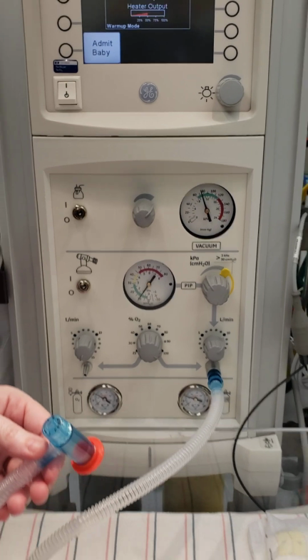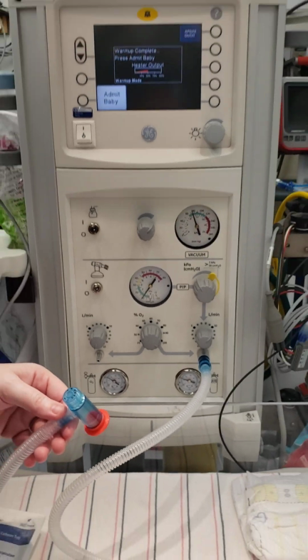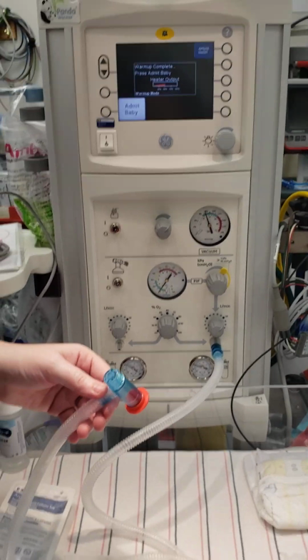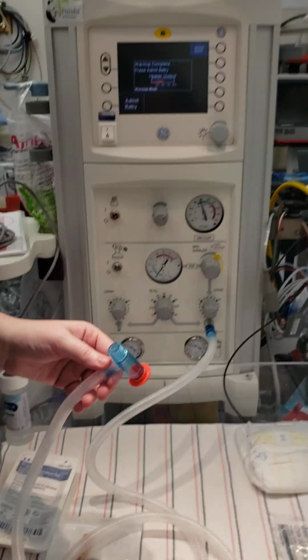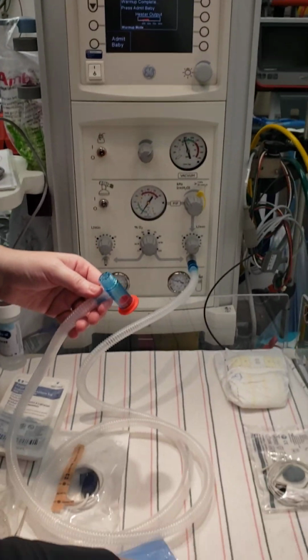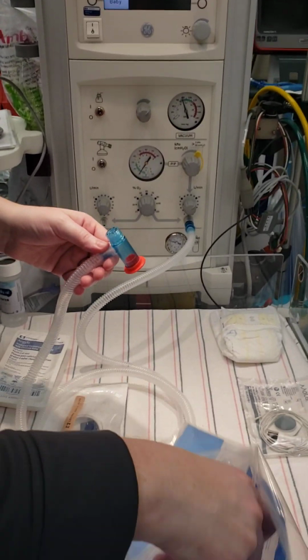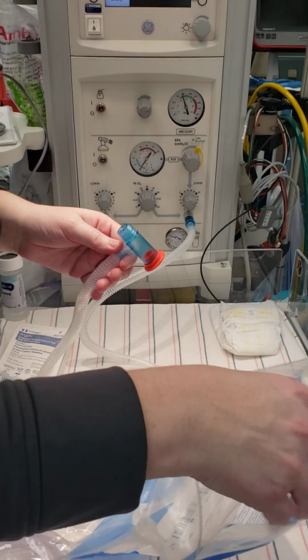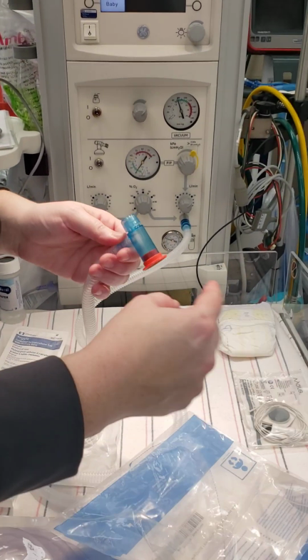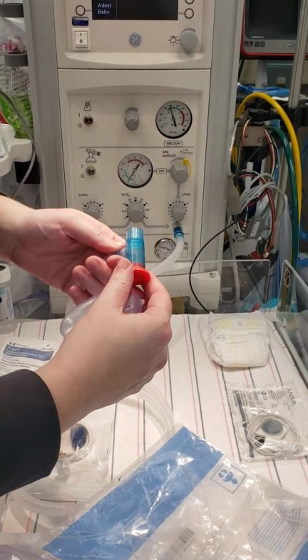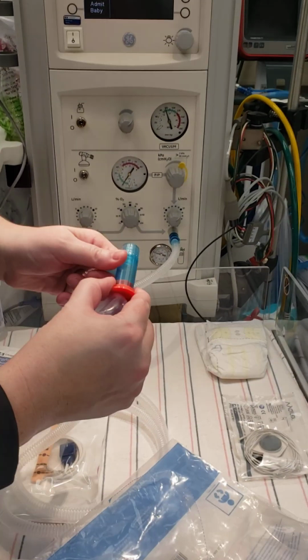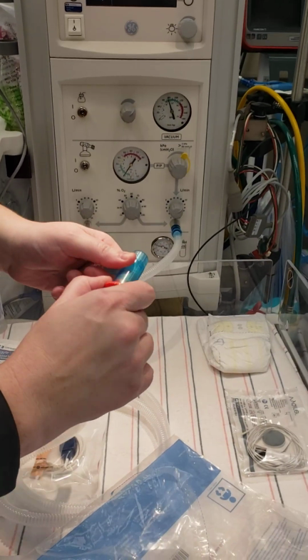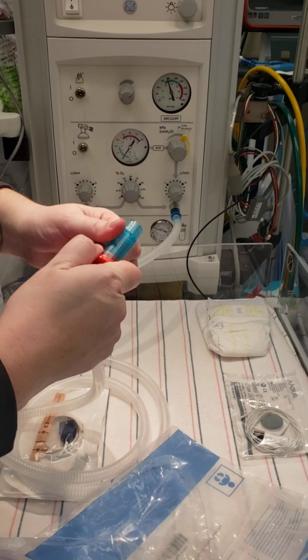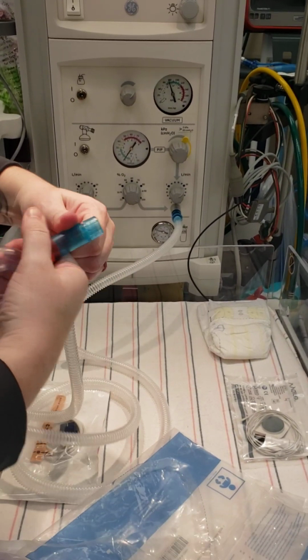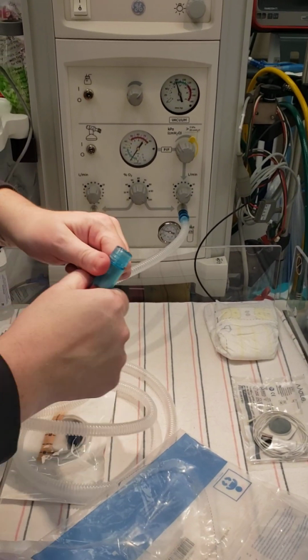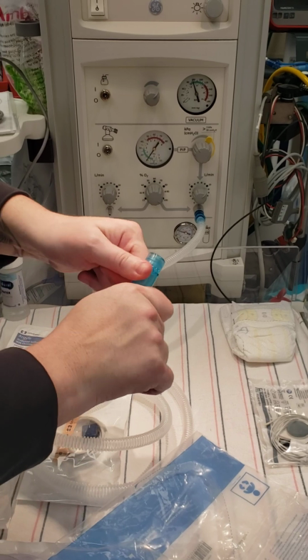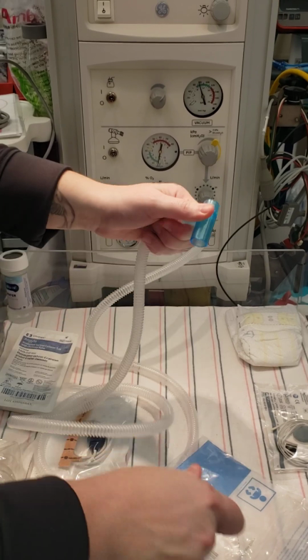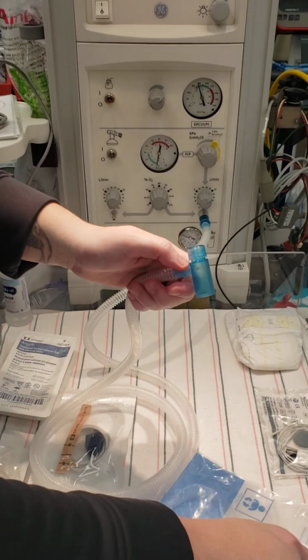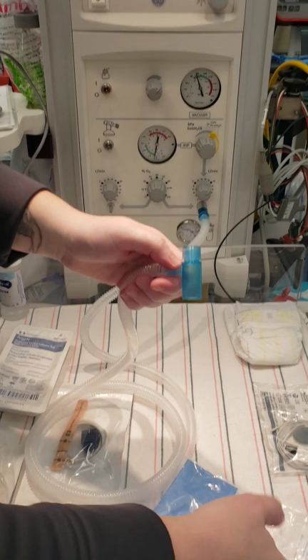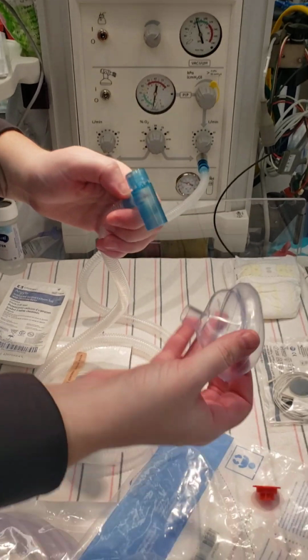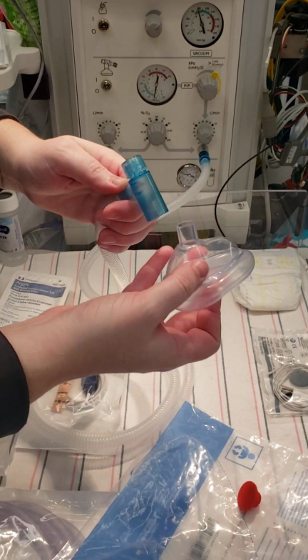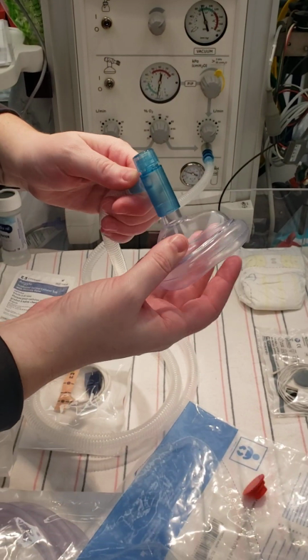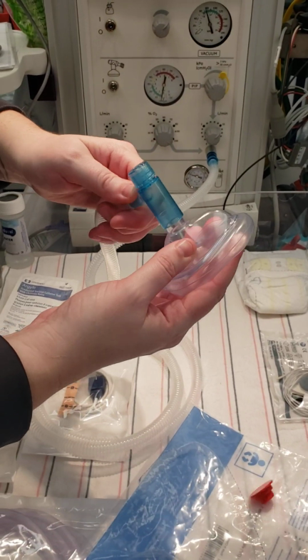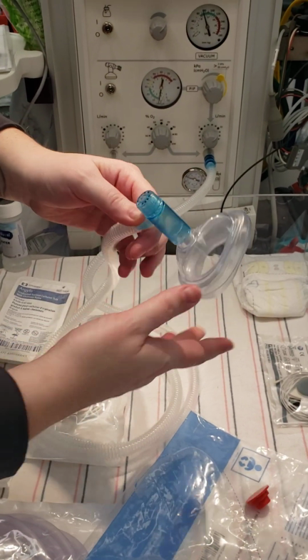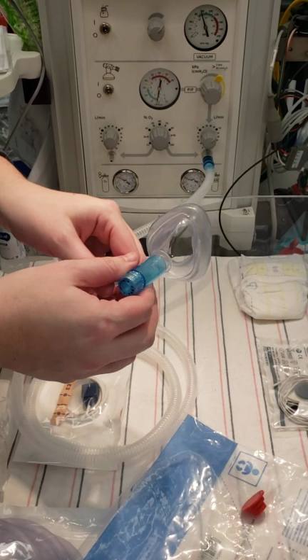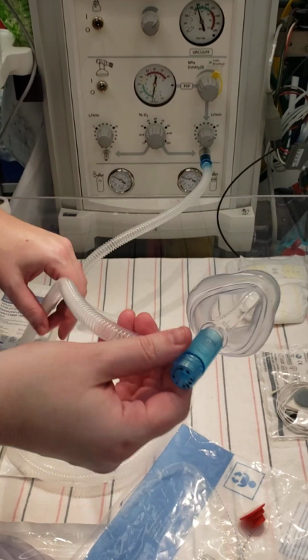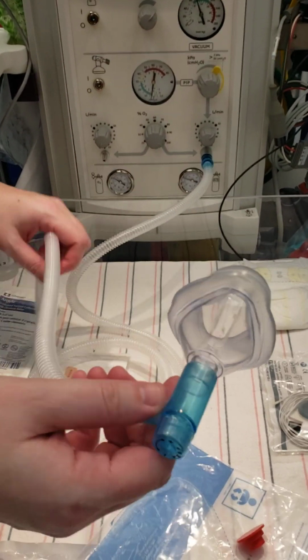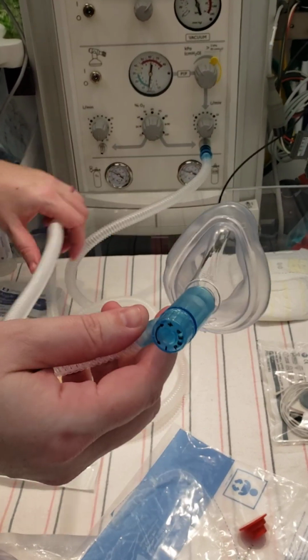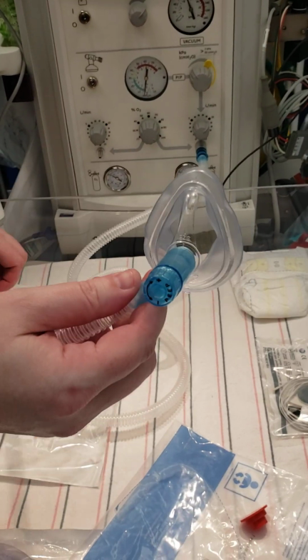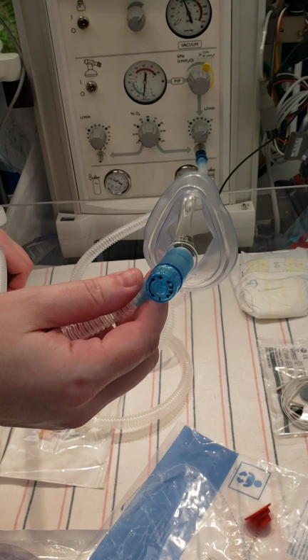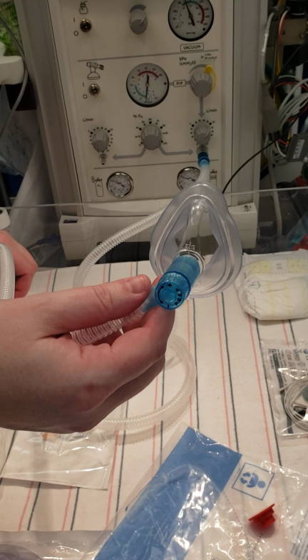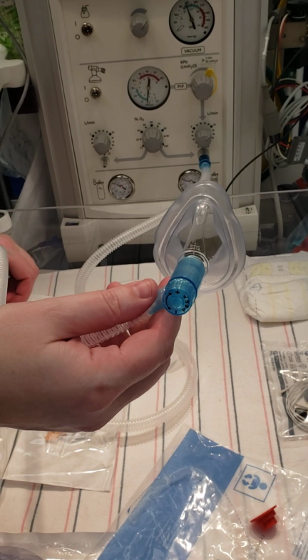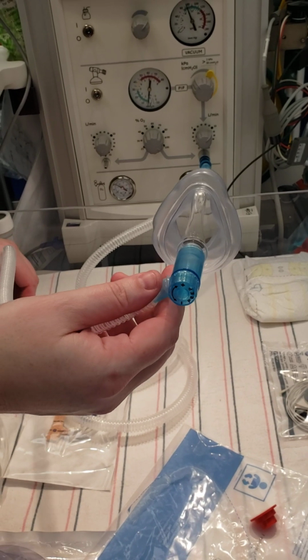Then we would take the little red cap off and put our face mask on, and this is ready to go to give proper breaths to a baby.